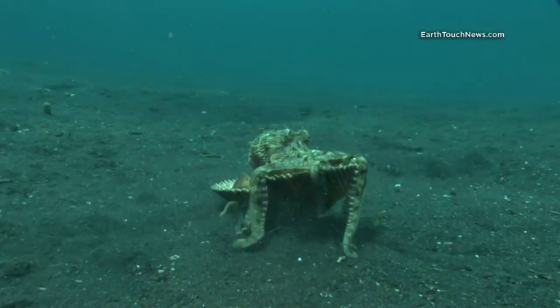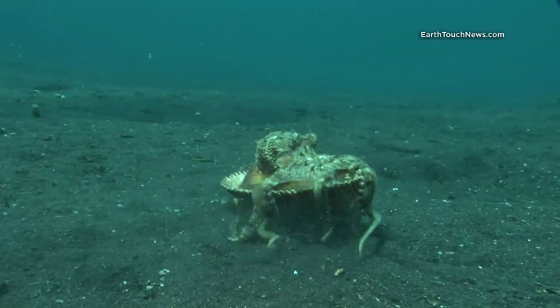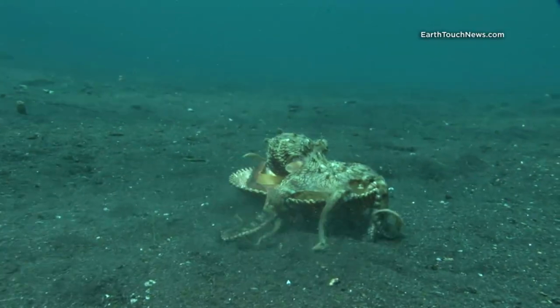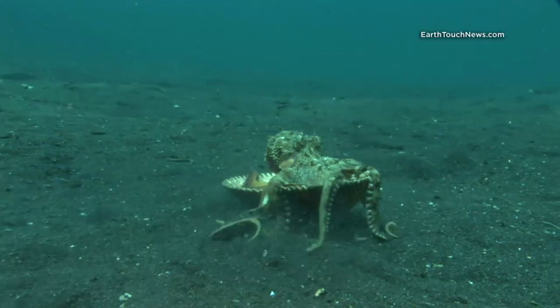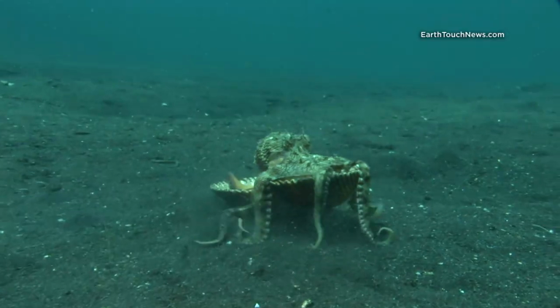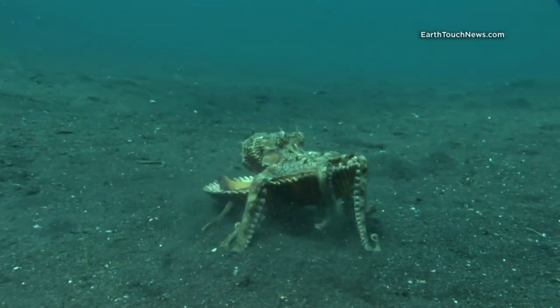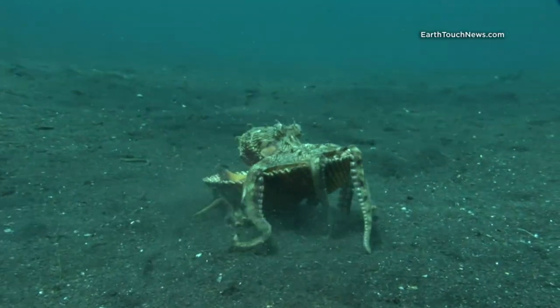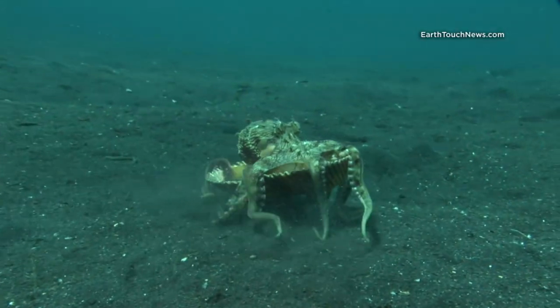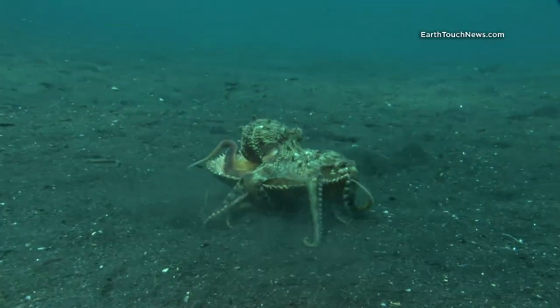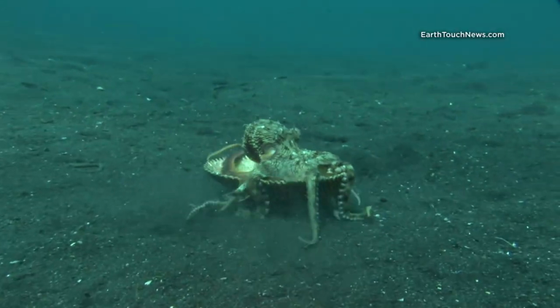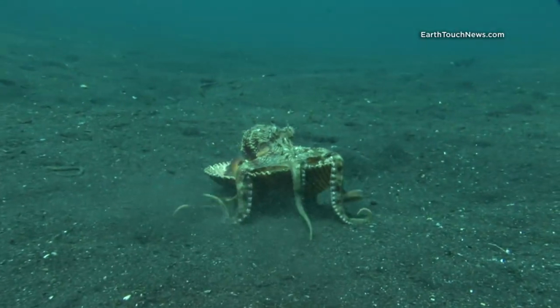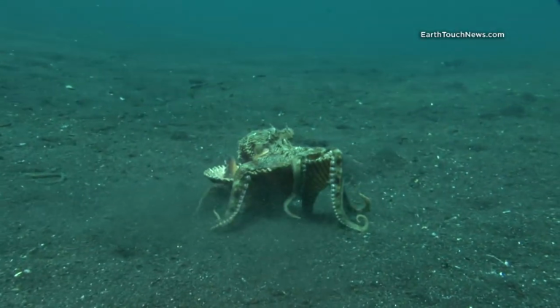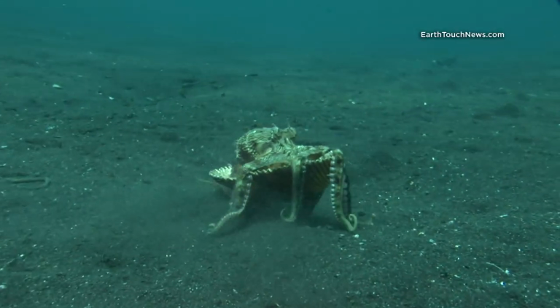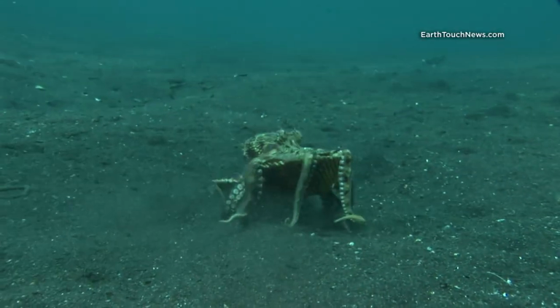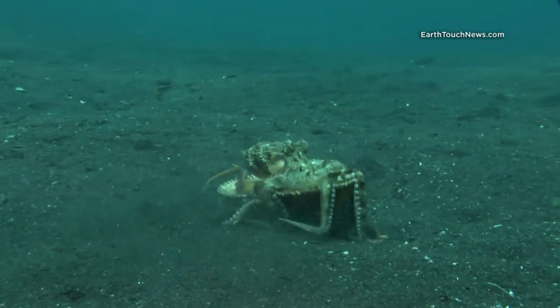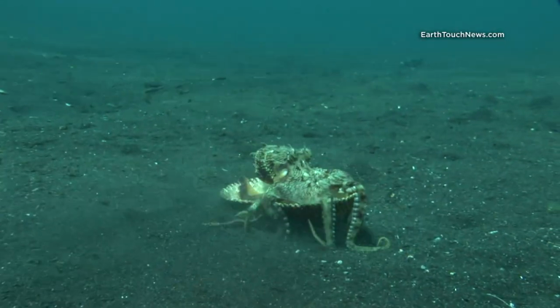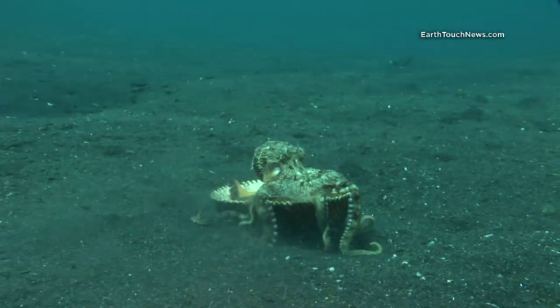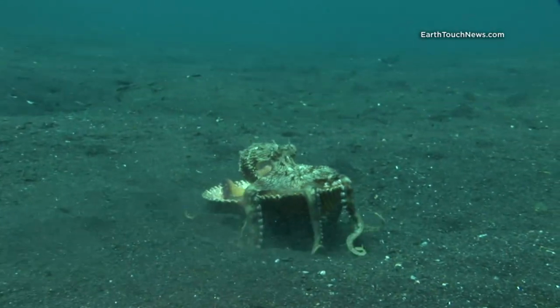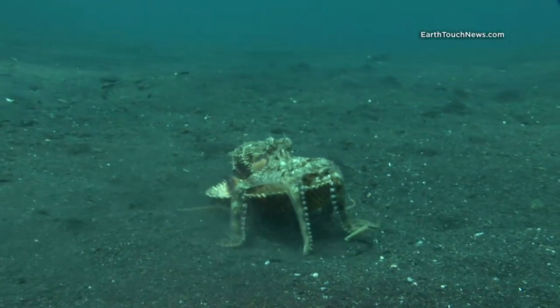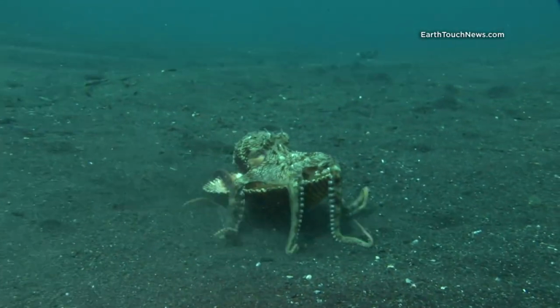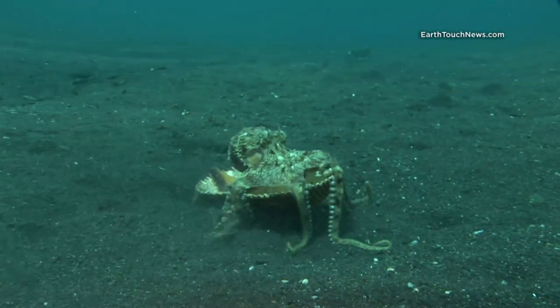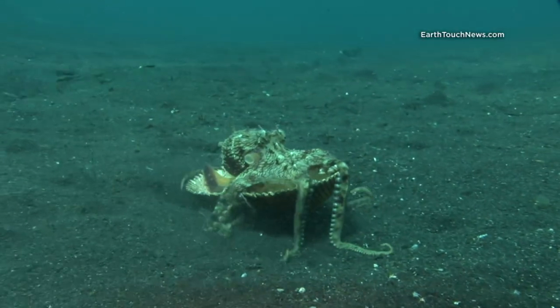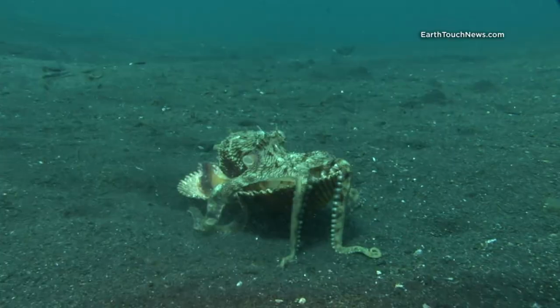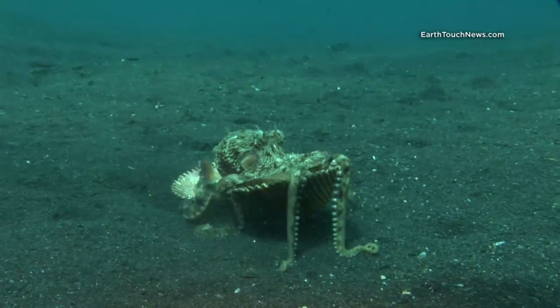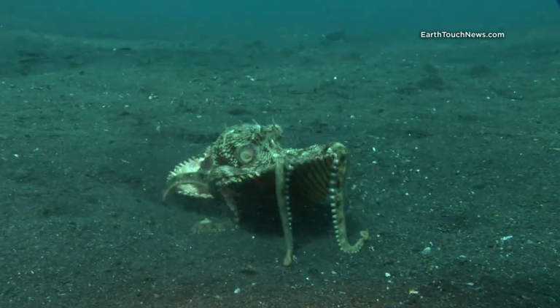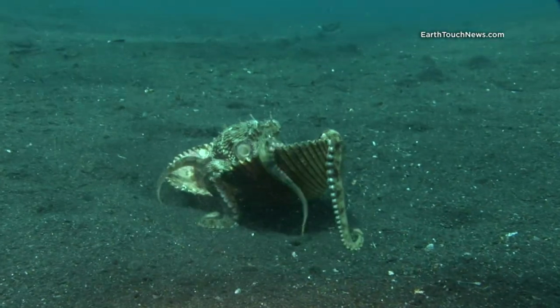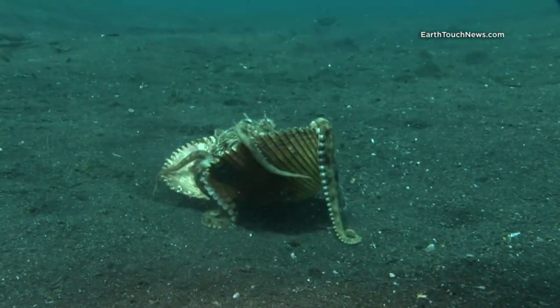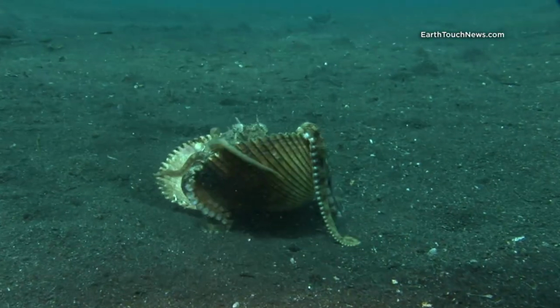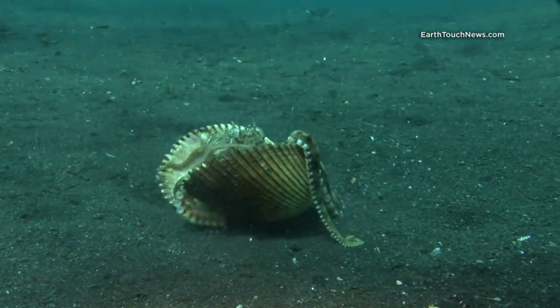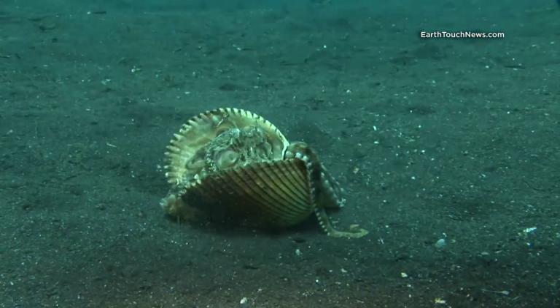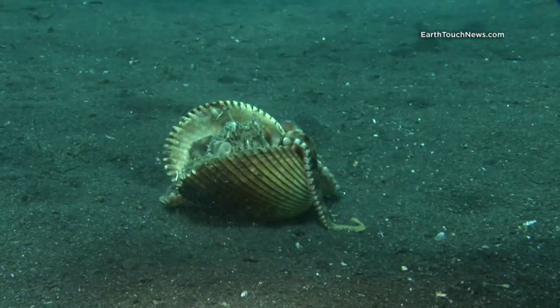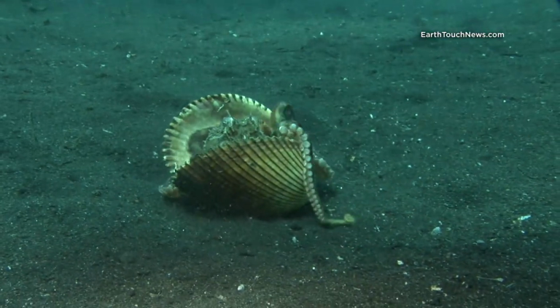Nicknamed the coconut octopus, marginatus has been known to carry its newly acquired shelter up to 20 meters.